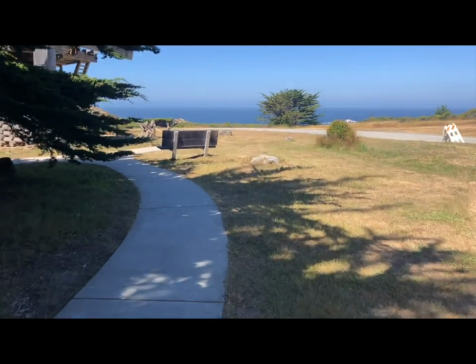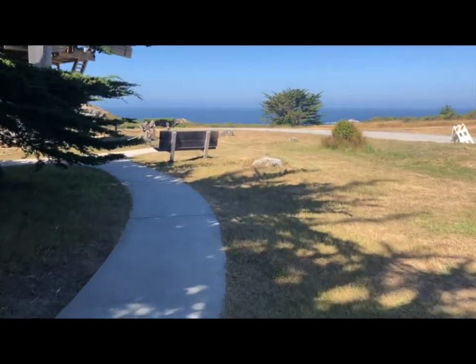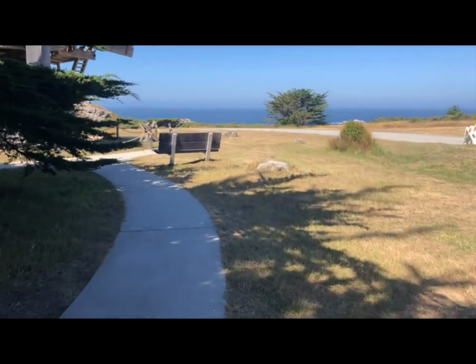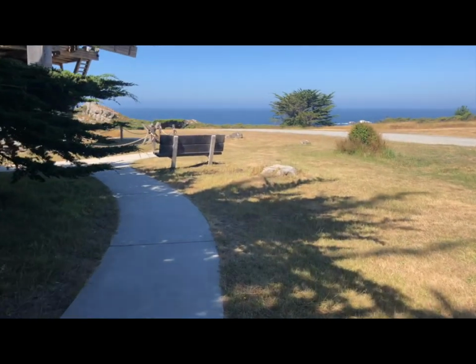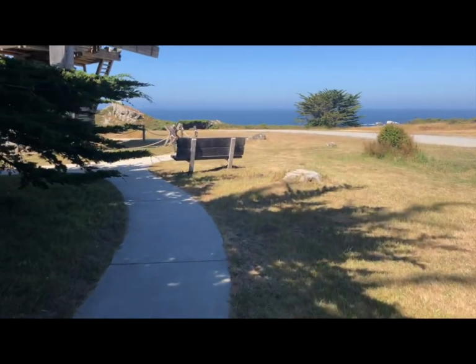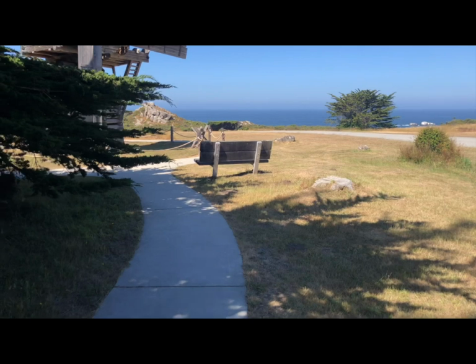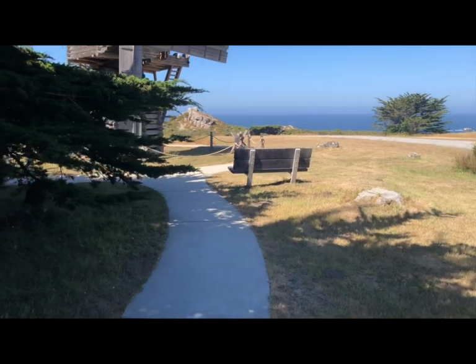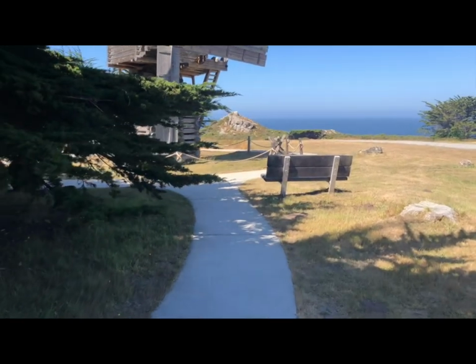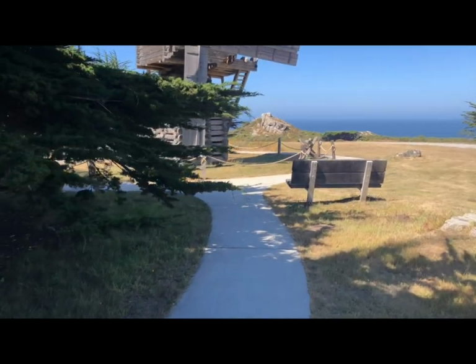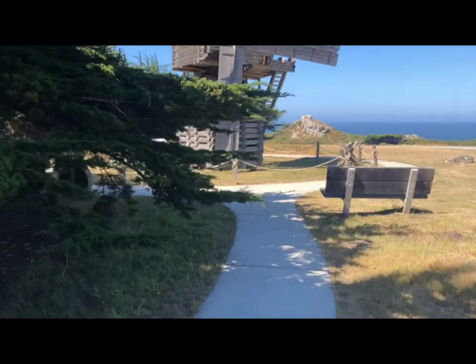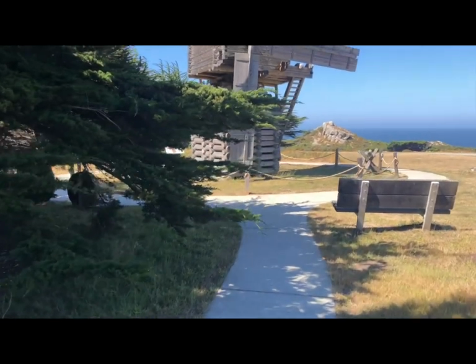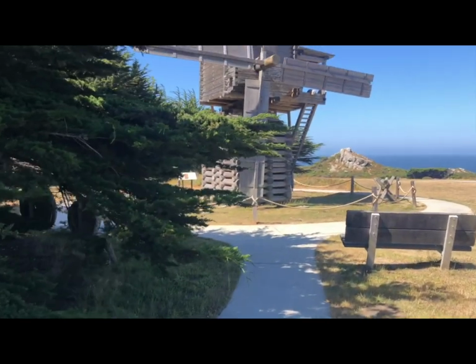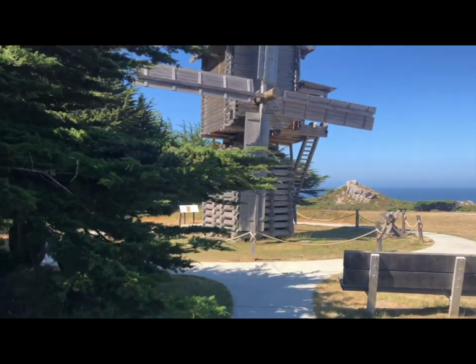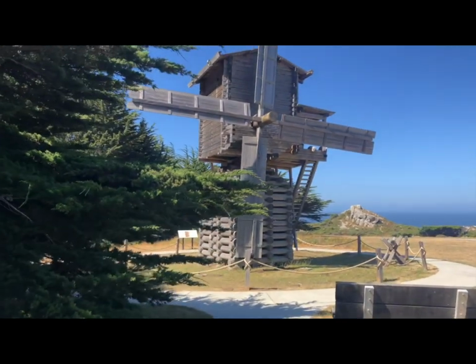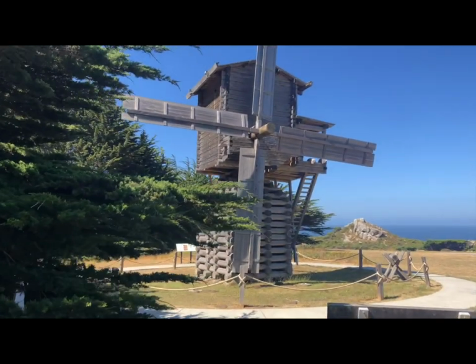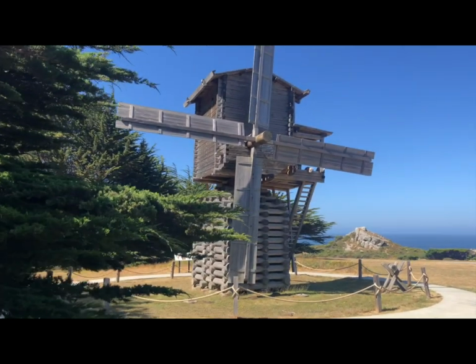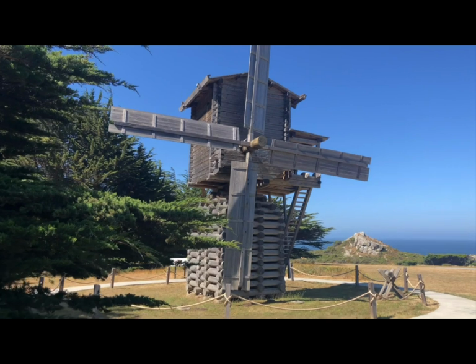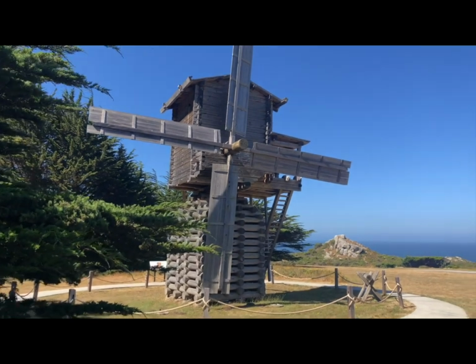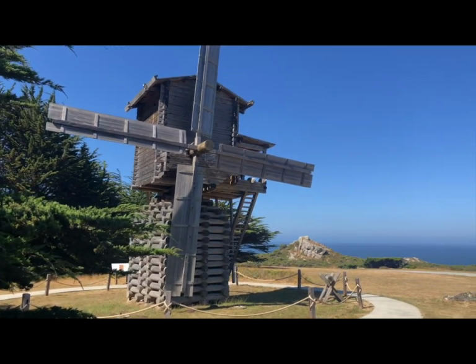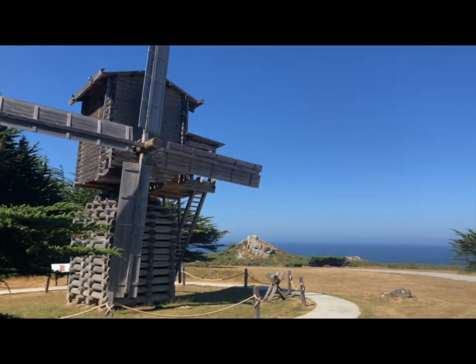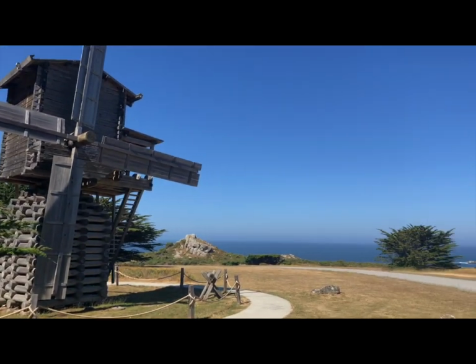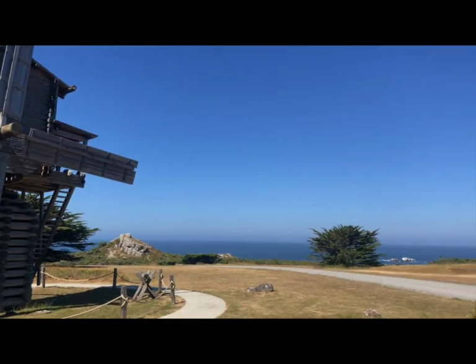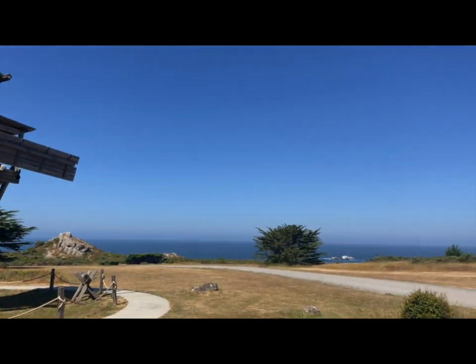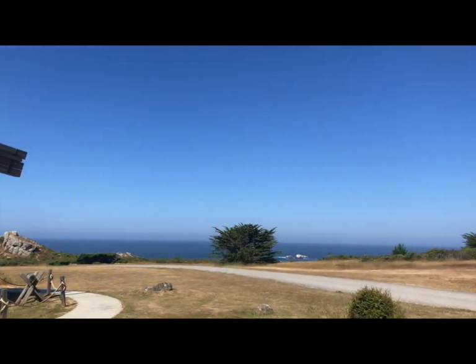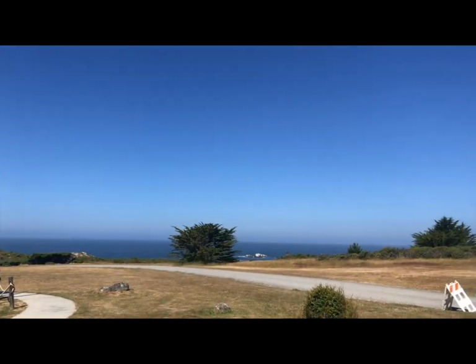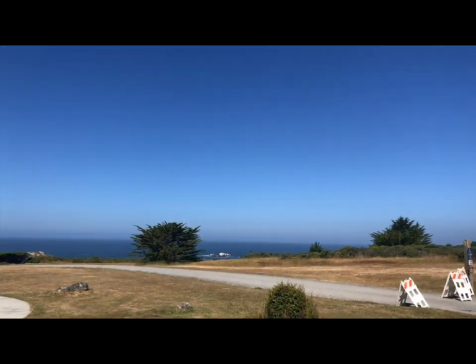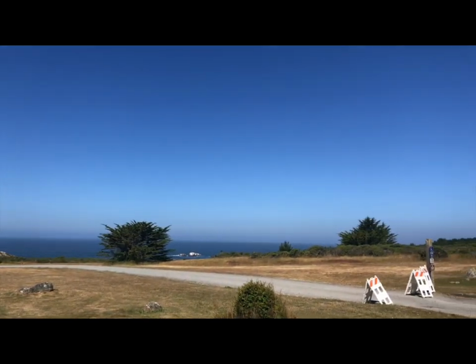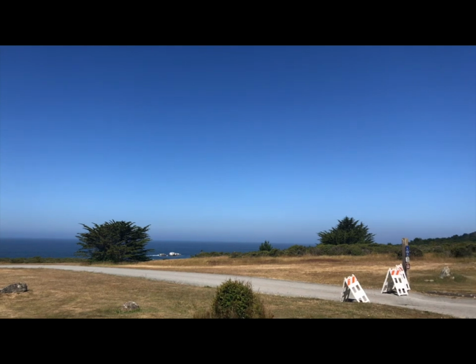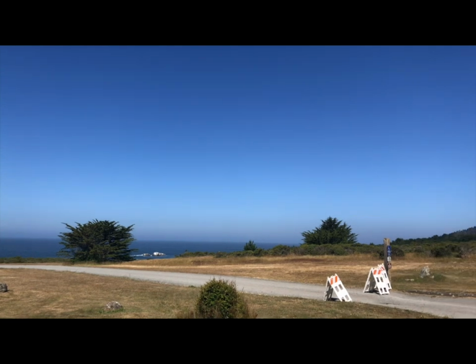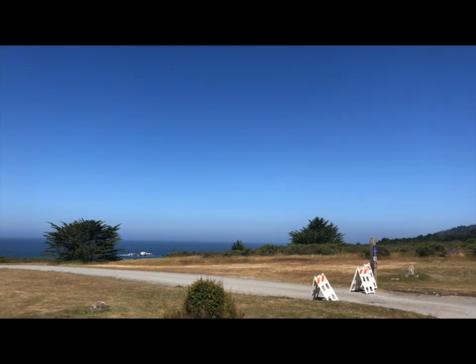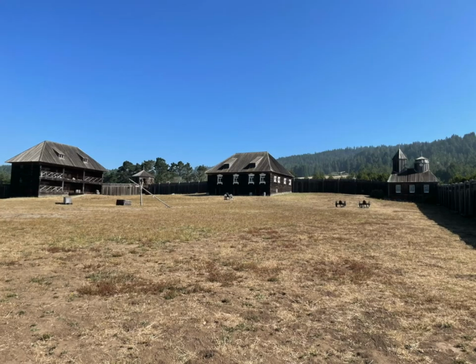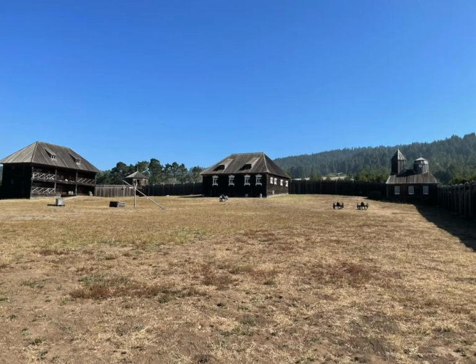The fort was built to protect Russian interests in the region and was home to a diverse community of Russians, Alaskans, and Native Americans. It was also an important centre for agricultural production, with crops like wheat, corn, and potatoes being grown on its lands.